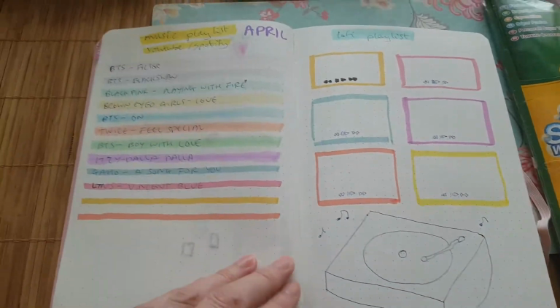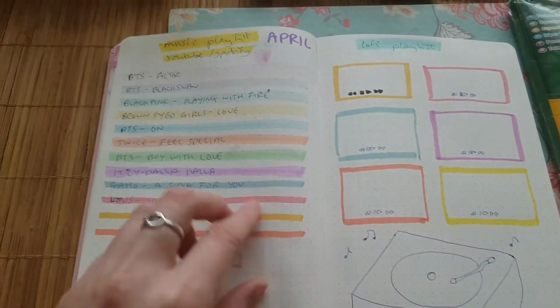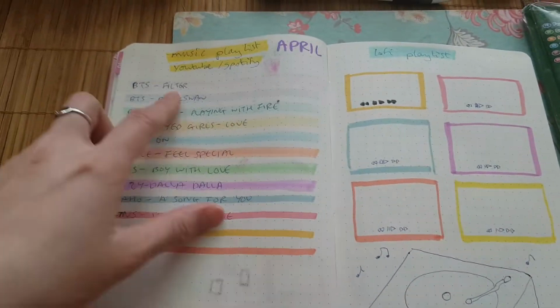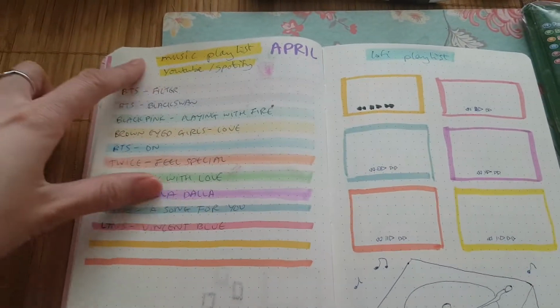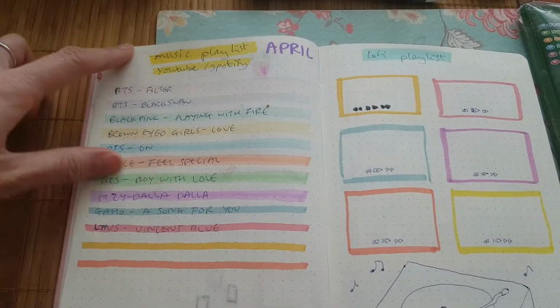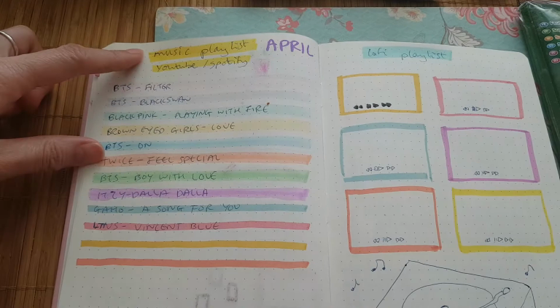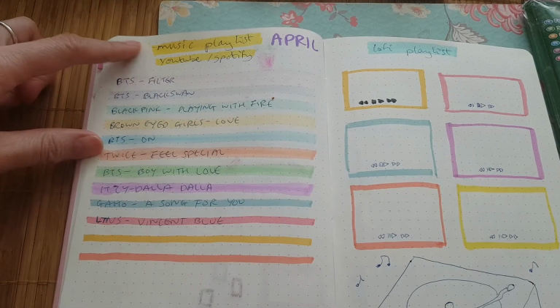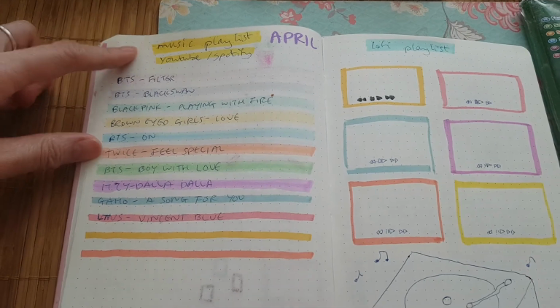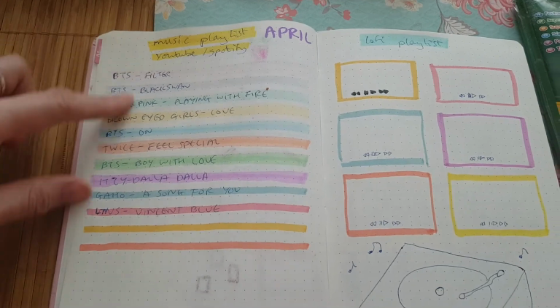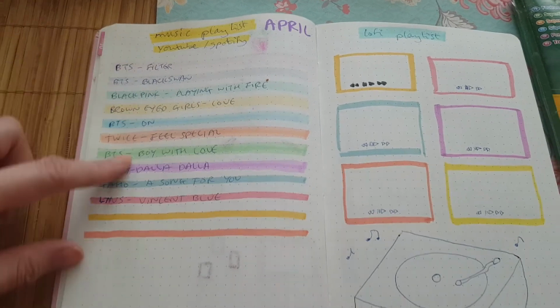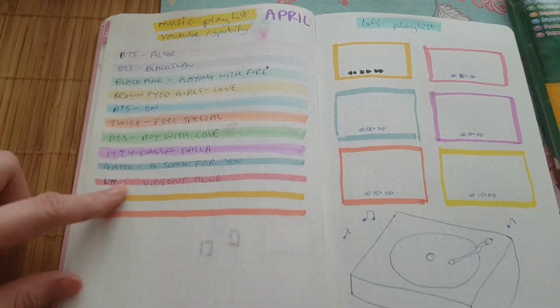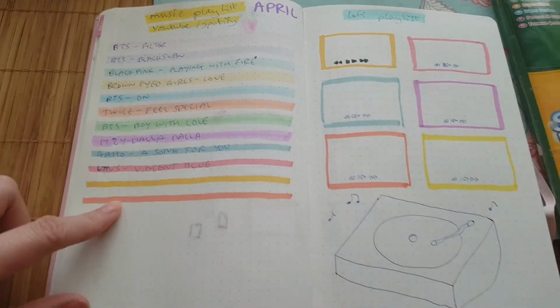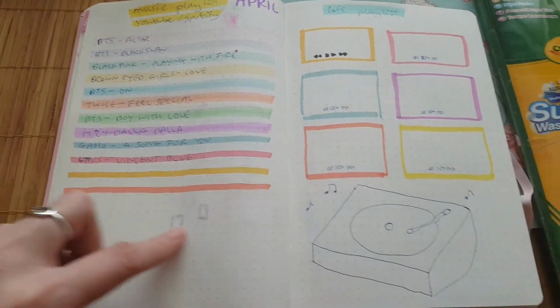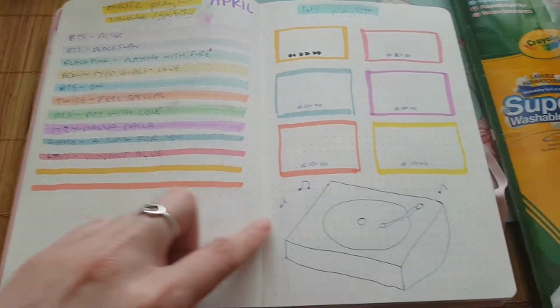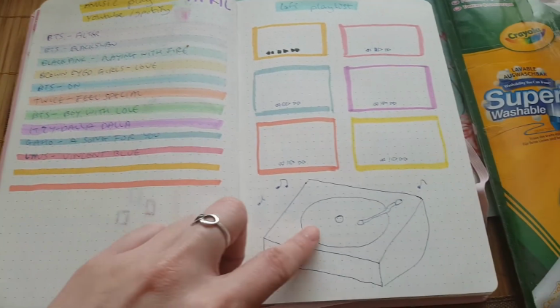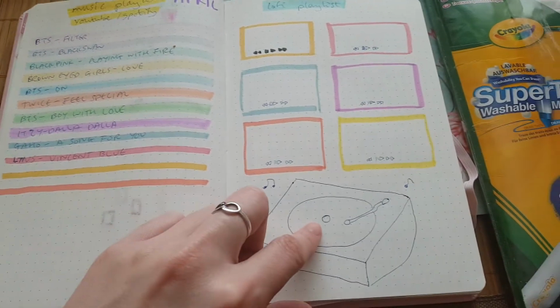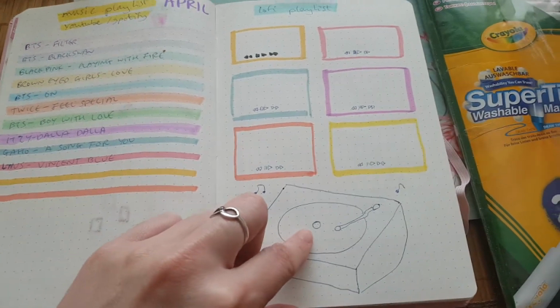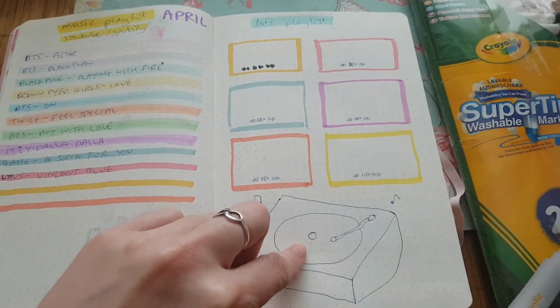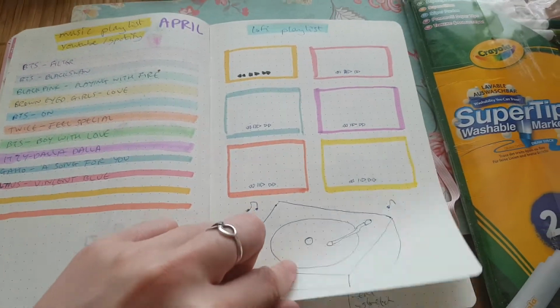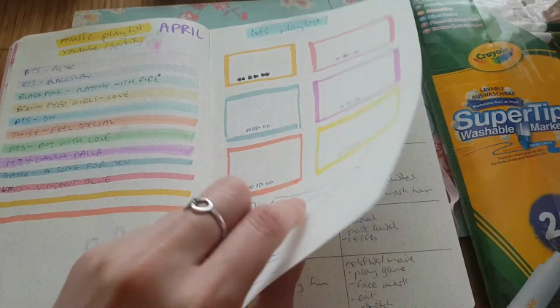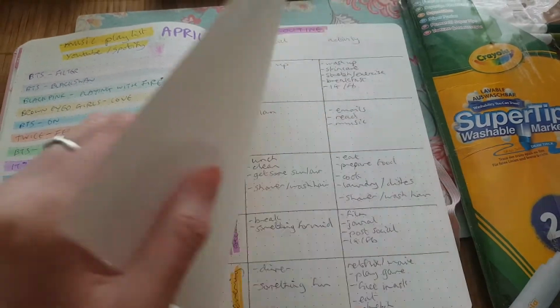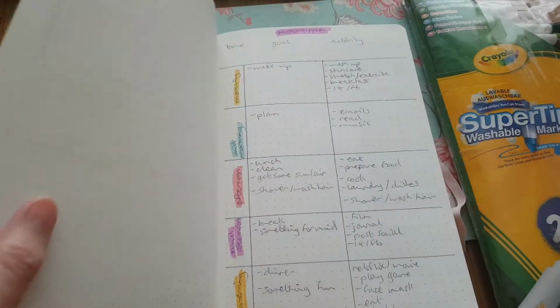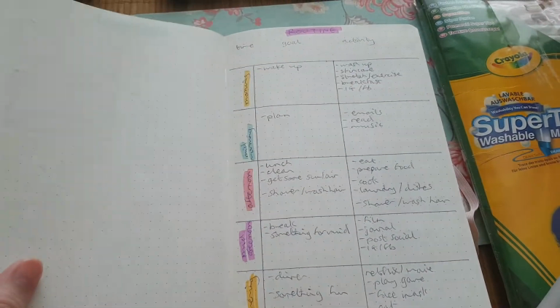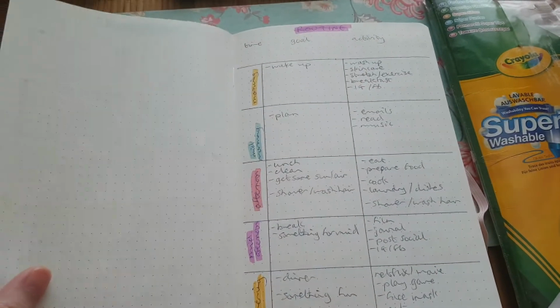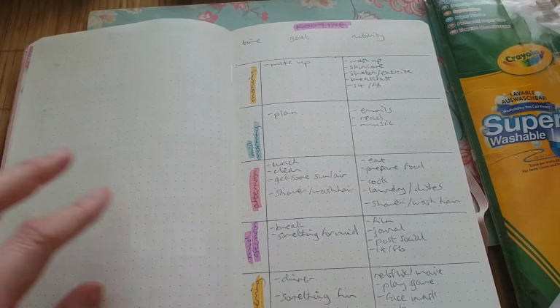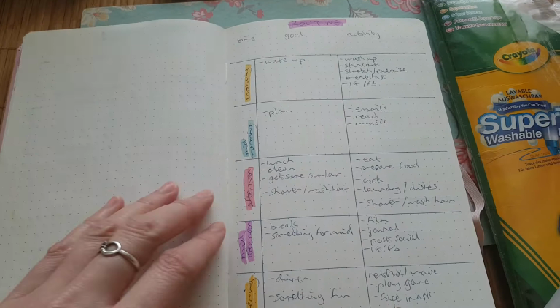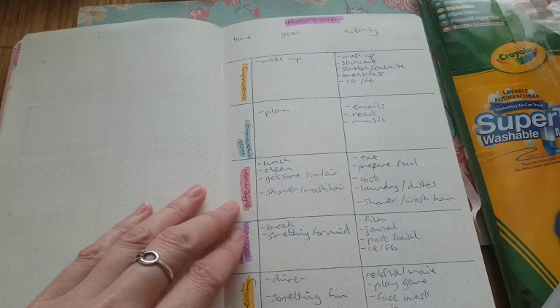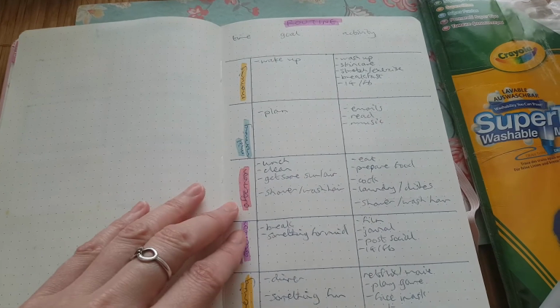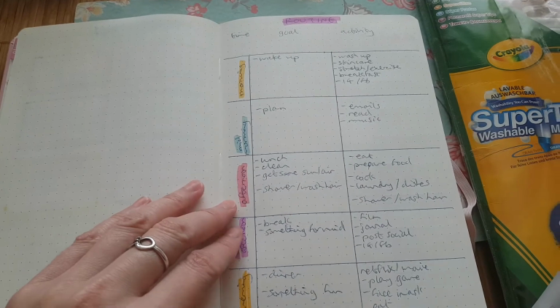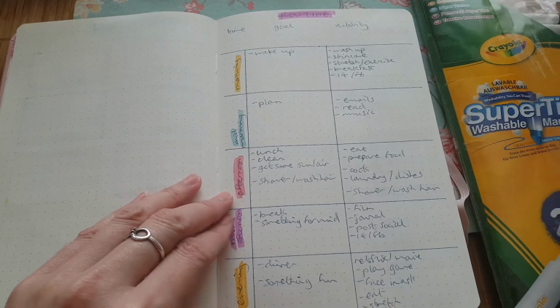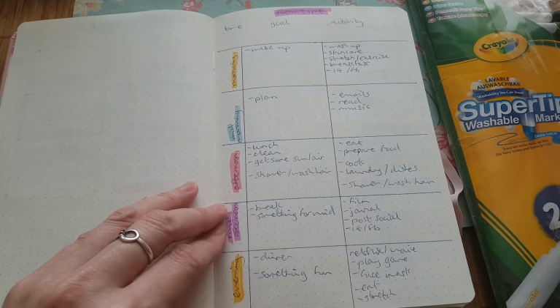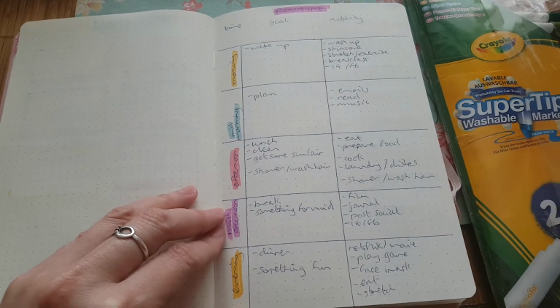This is my YouTube playlist. Here is my routine.